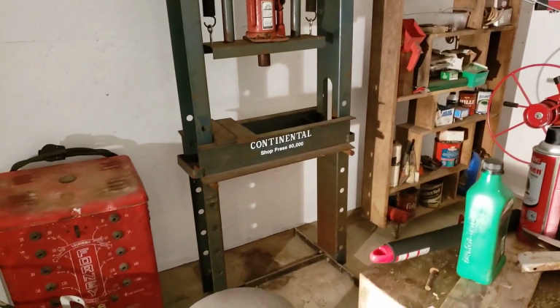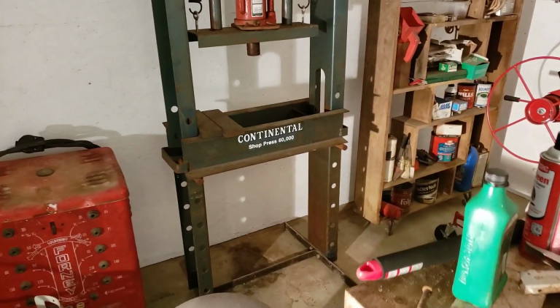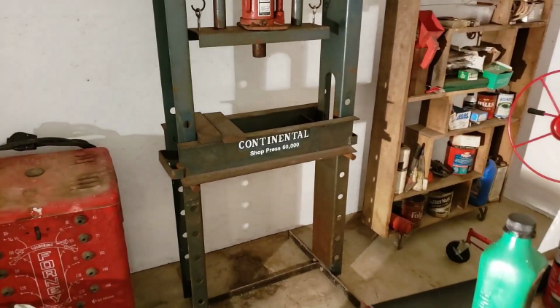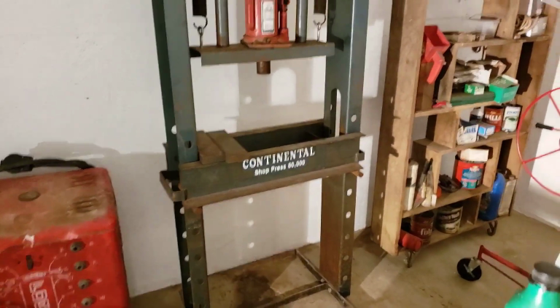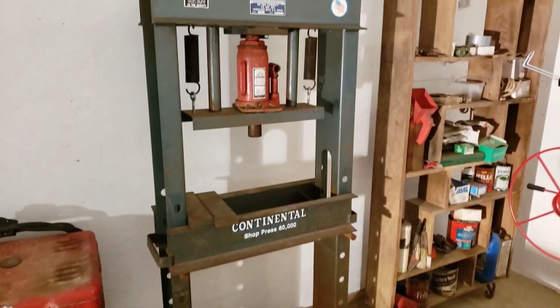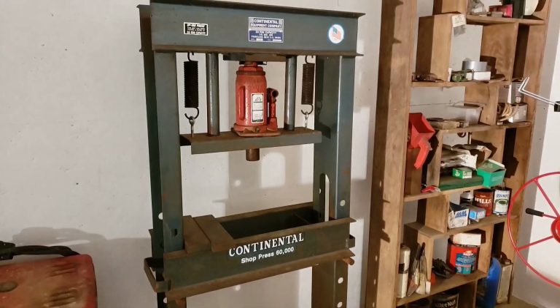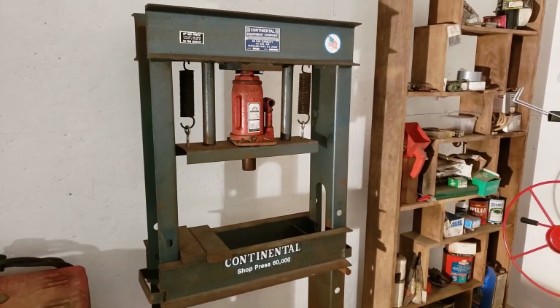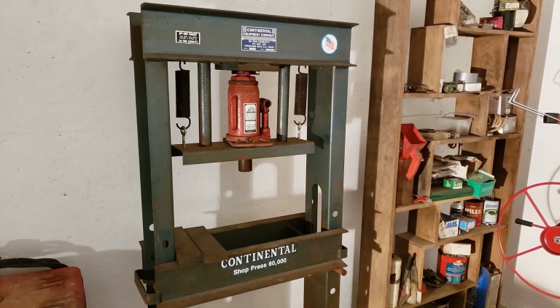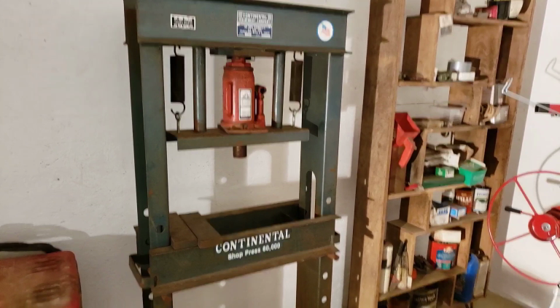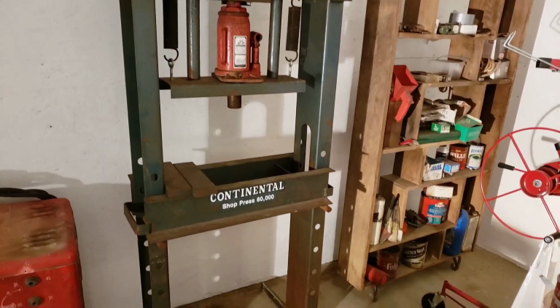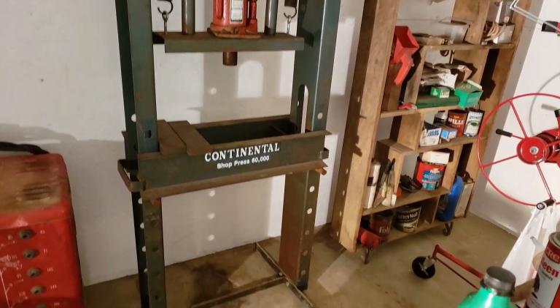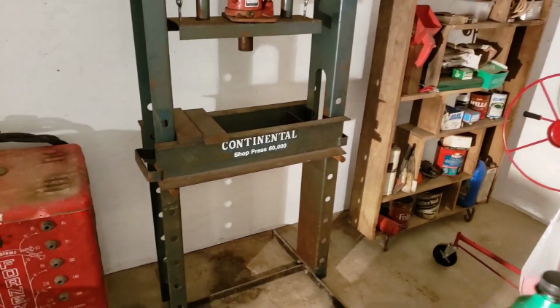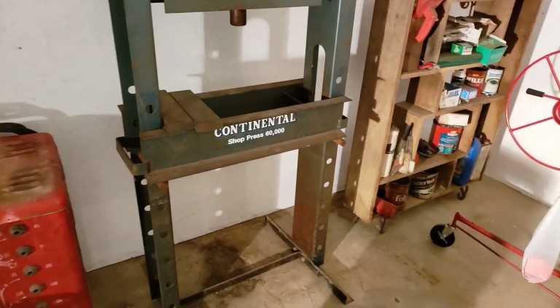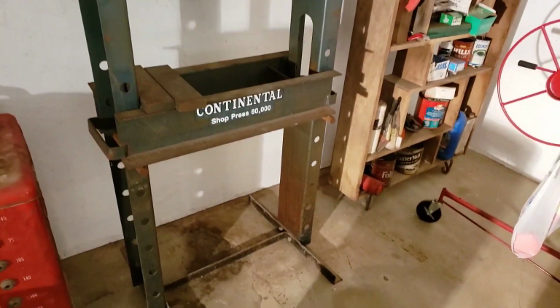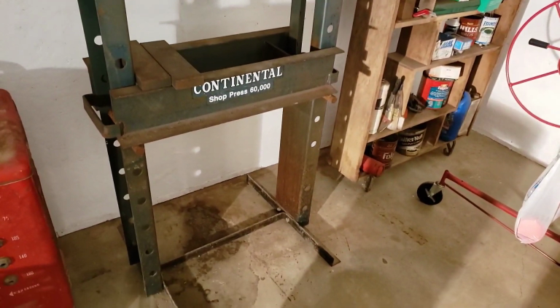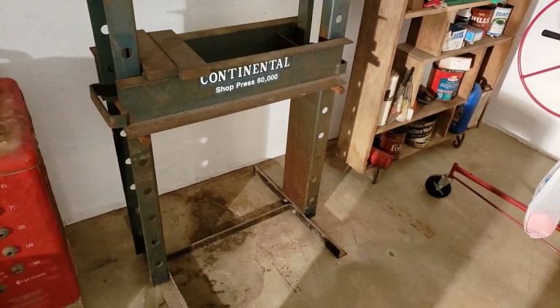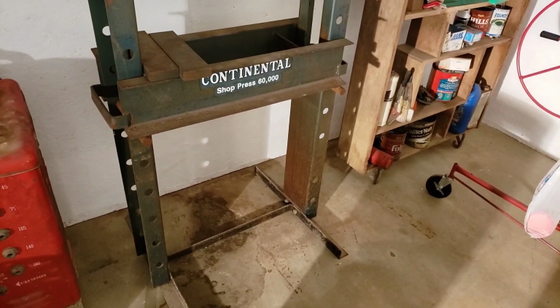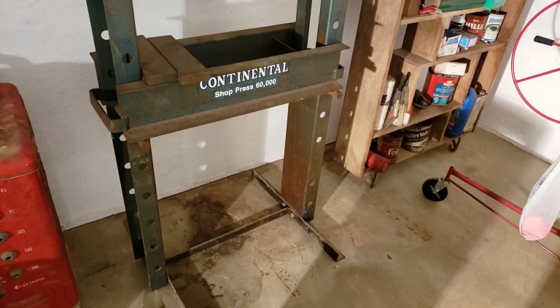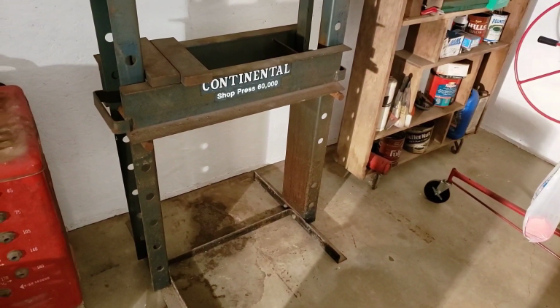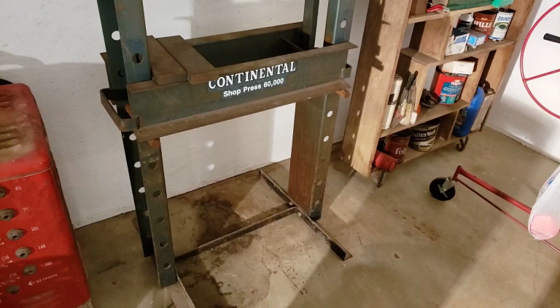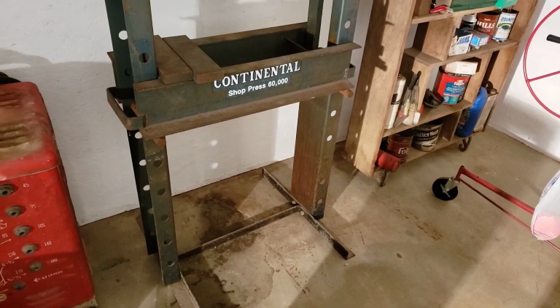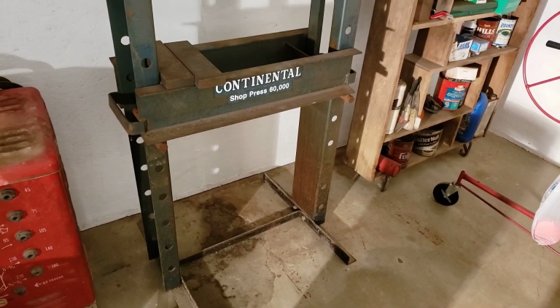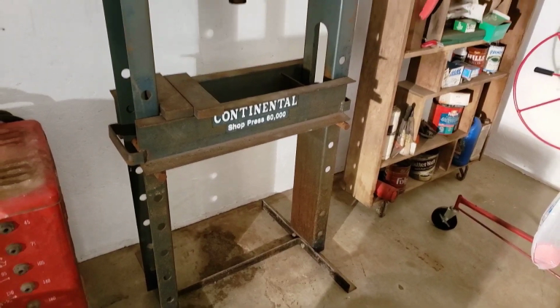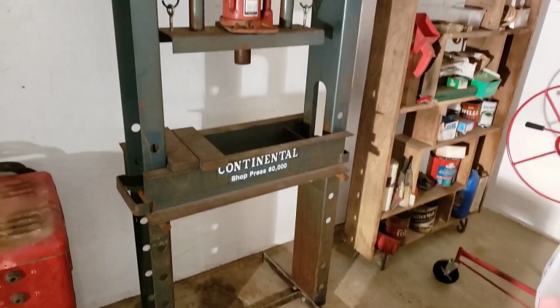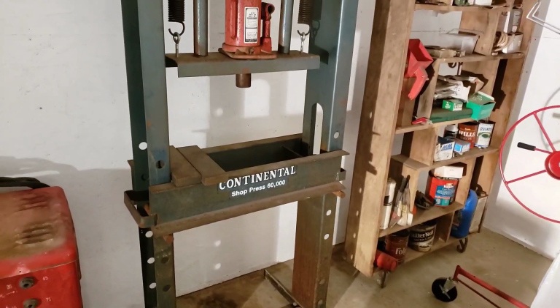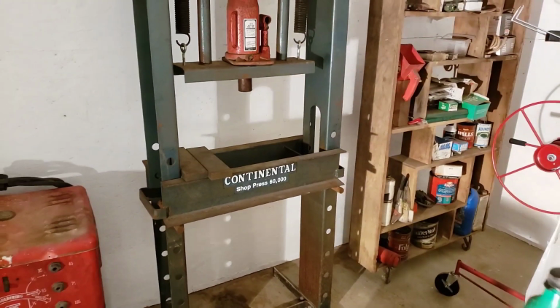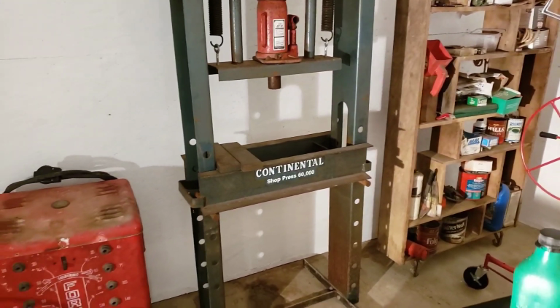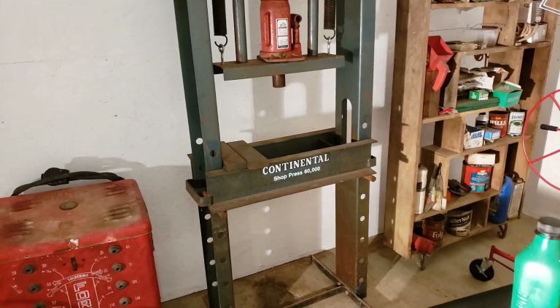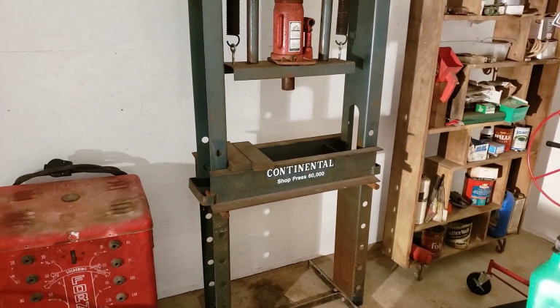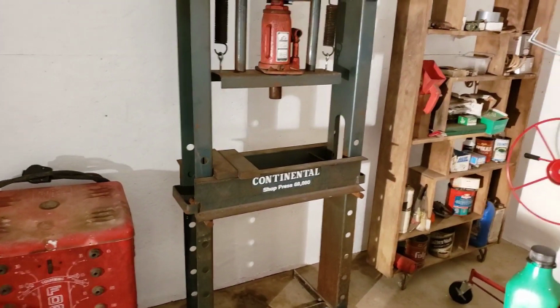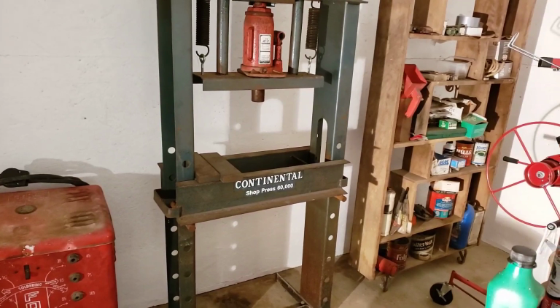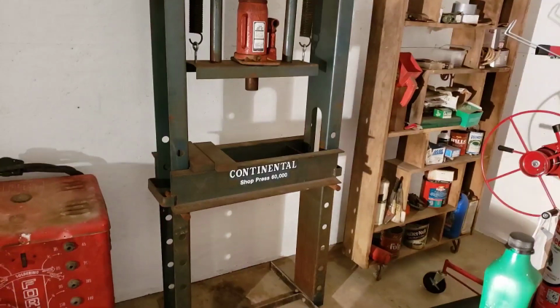I'm gonna take this press and repaint it eventually, and I'd like to put wheels on the bottom of it like I did on that other workbench. That thing is a son of a gun to move around — wheels would make it a whole lot easier.